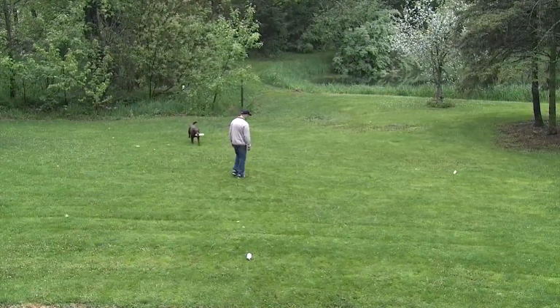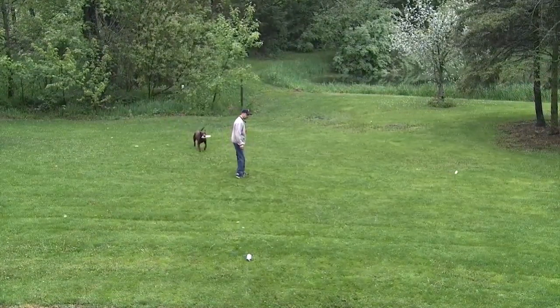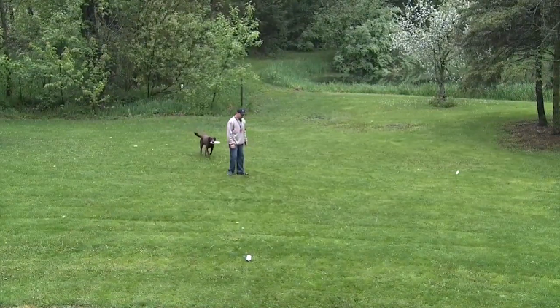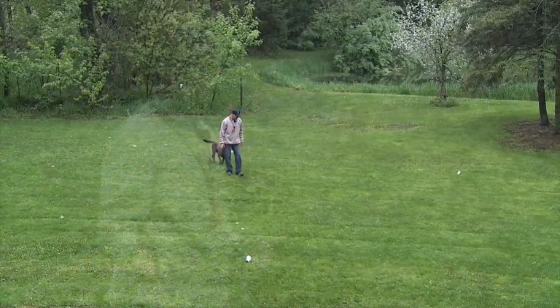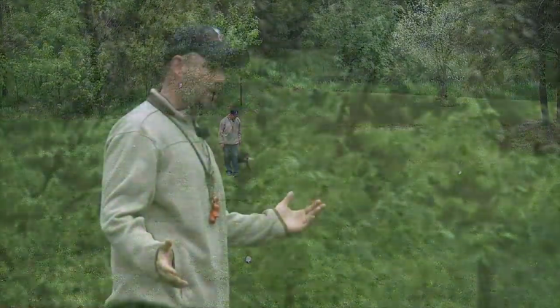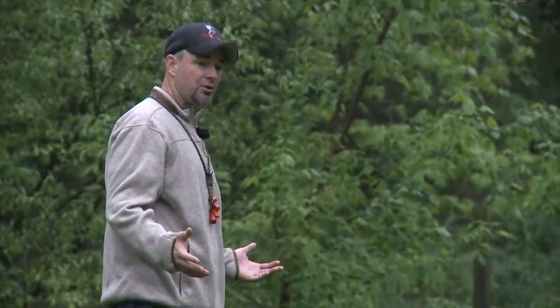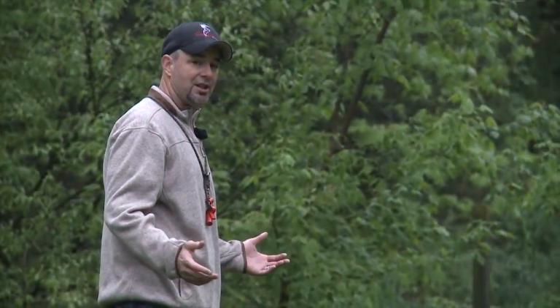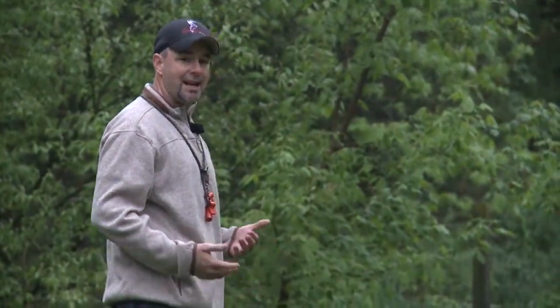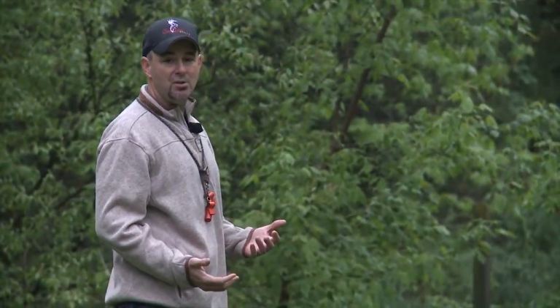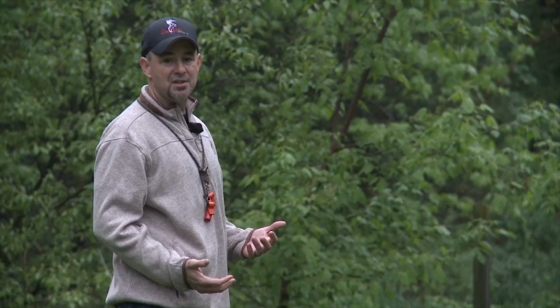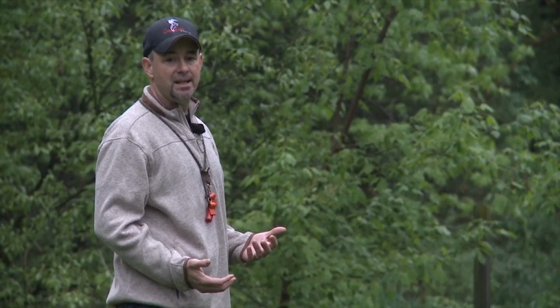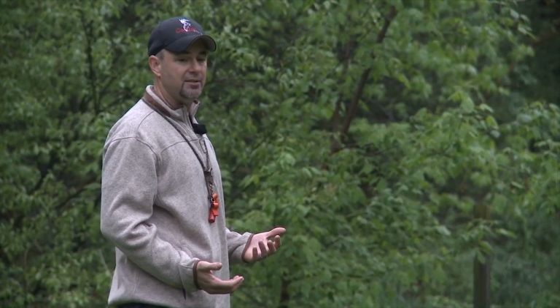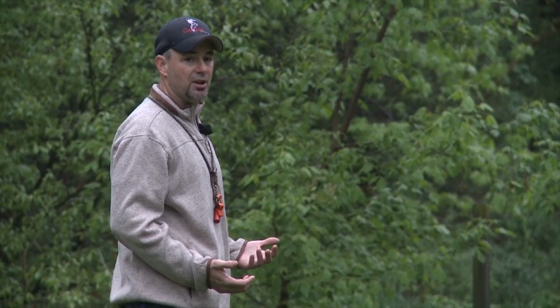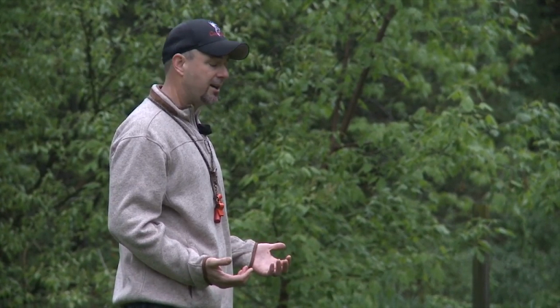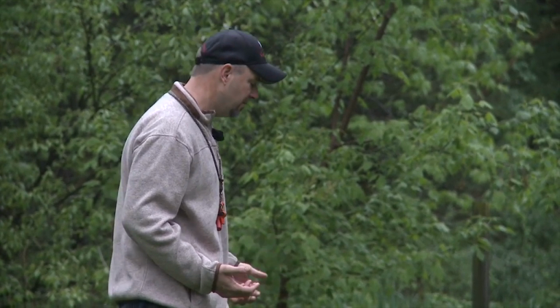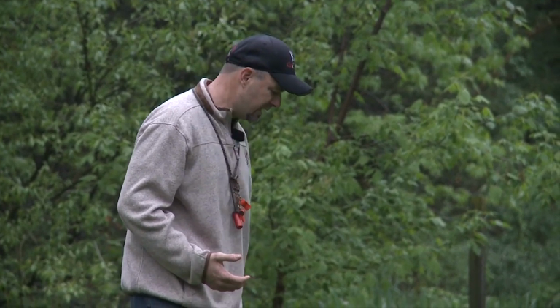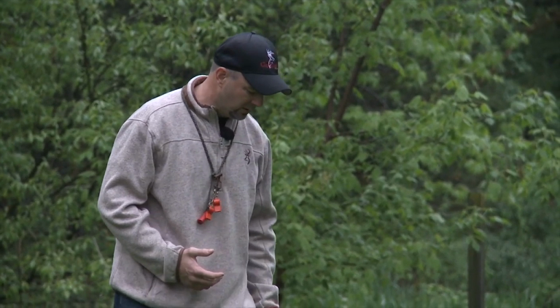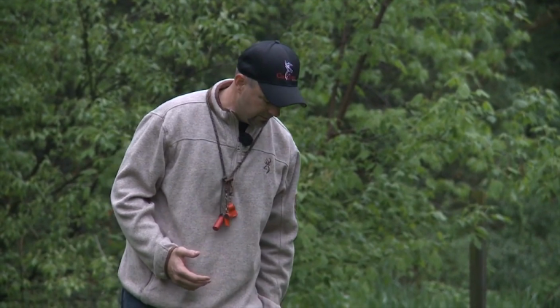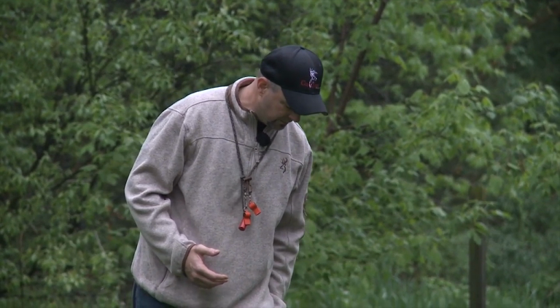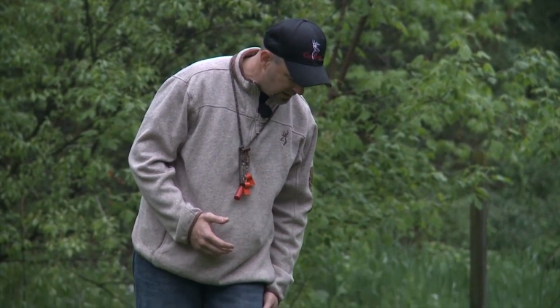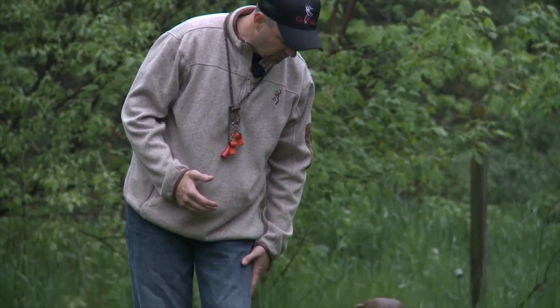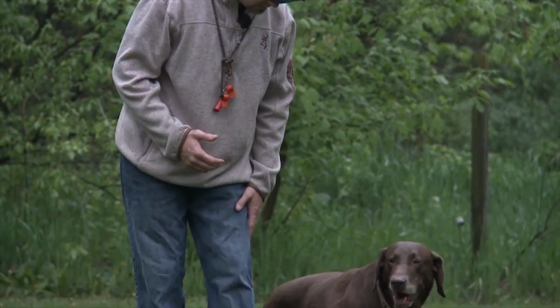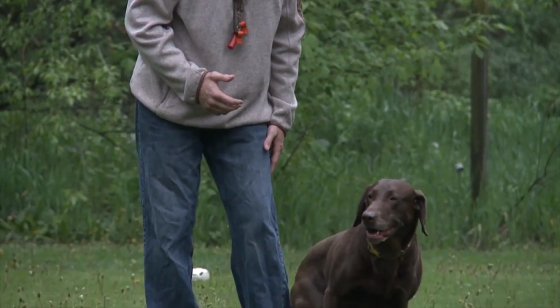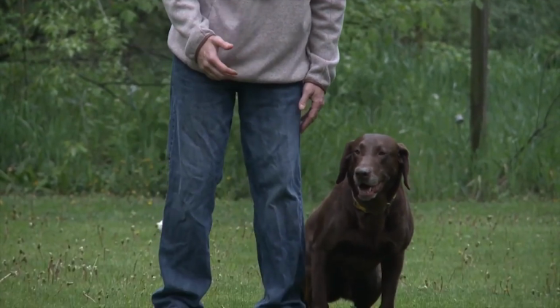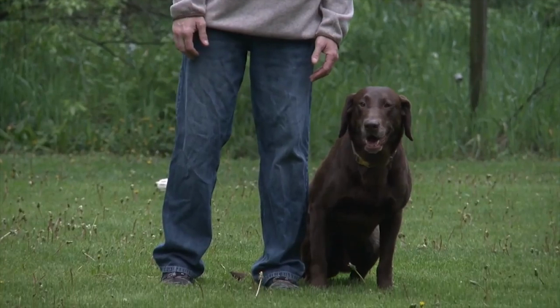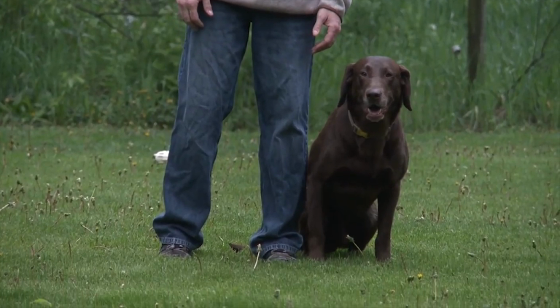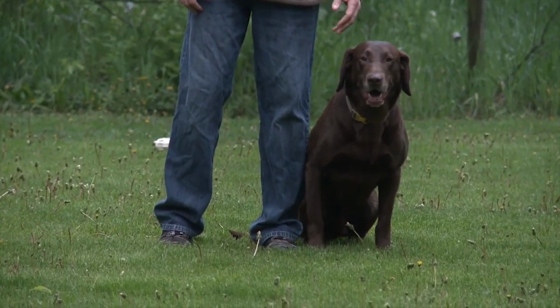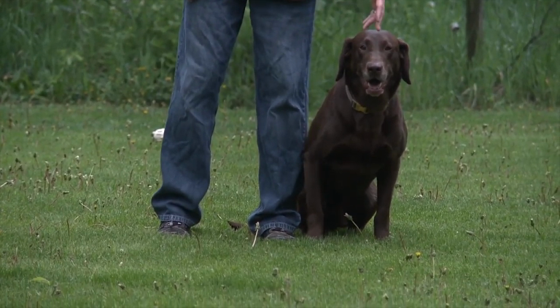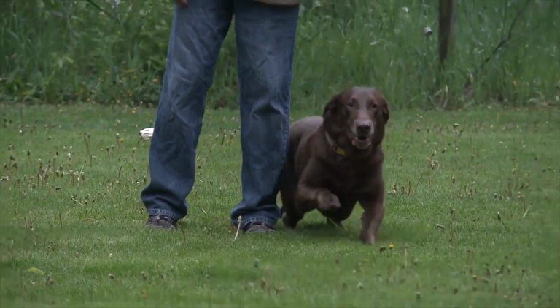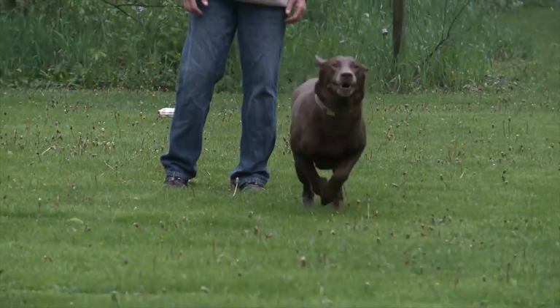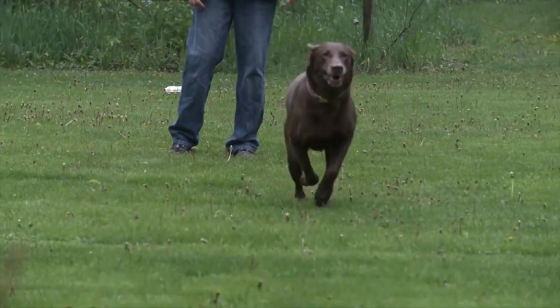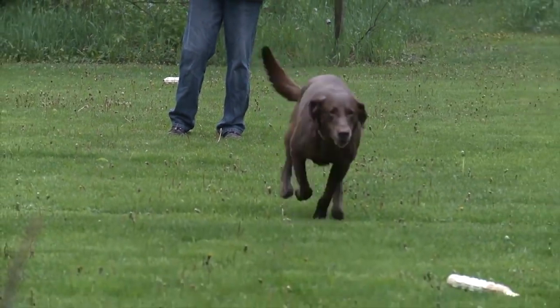You can start him pointed in one direction, and then use it as an obedience heeling drill like we are here. We heel him, sit him, and send him back. He sees the white bumpers so it identifies it.